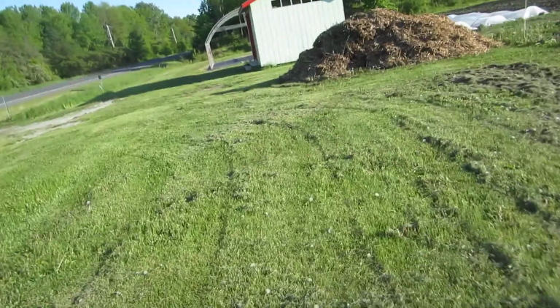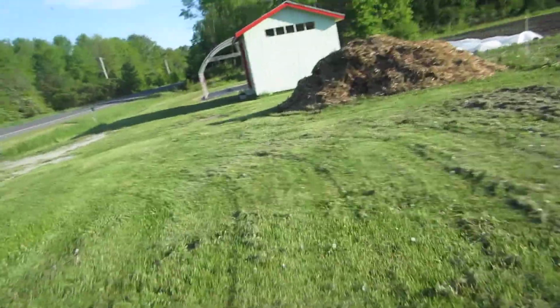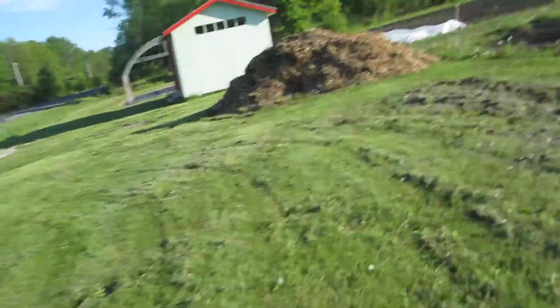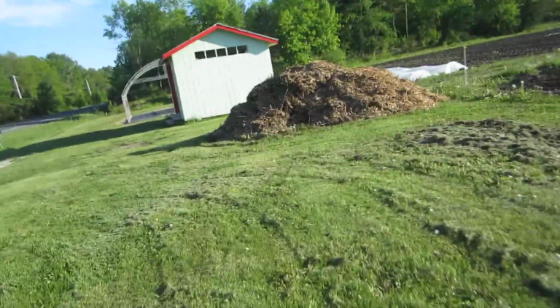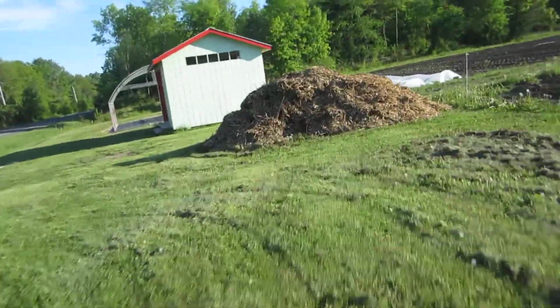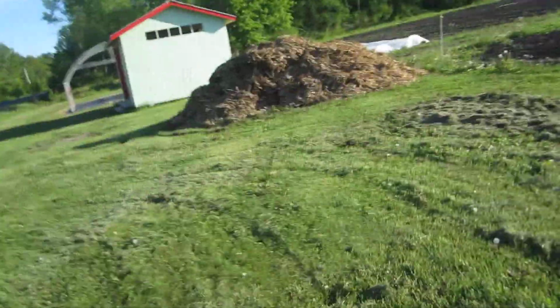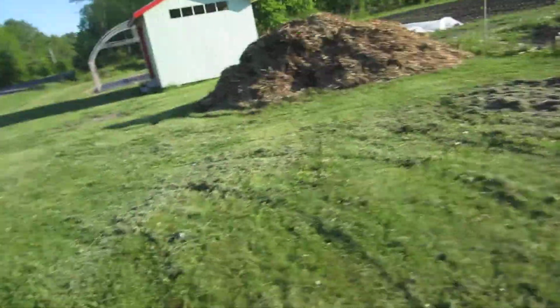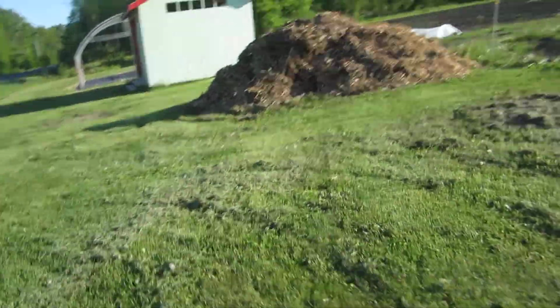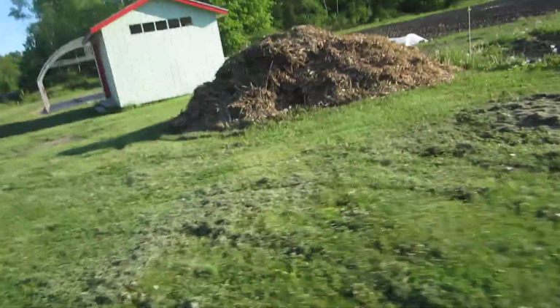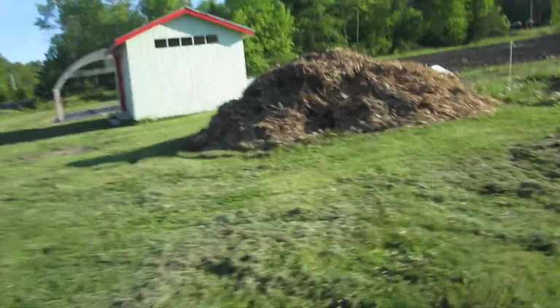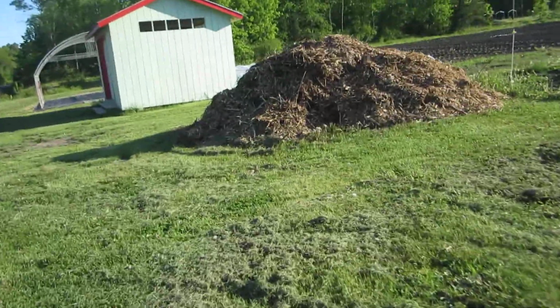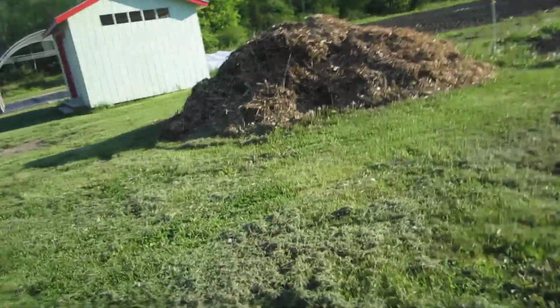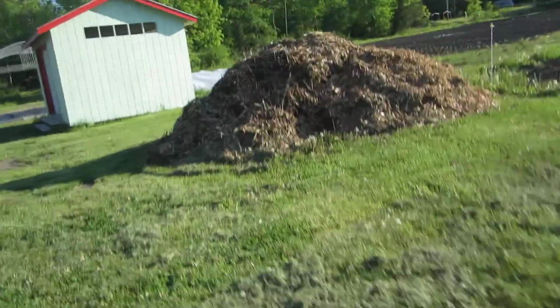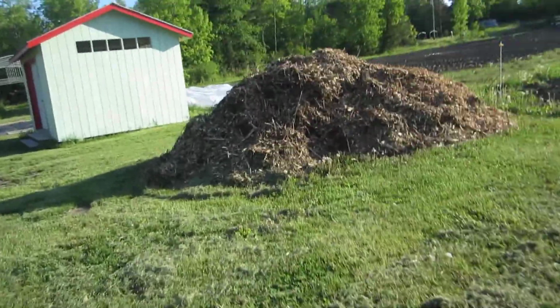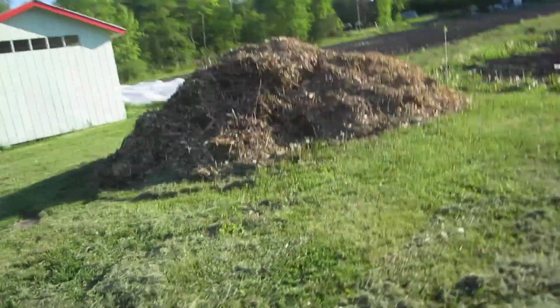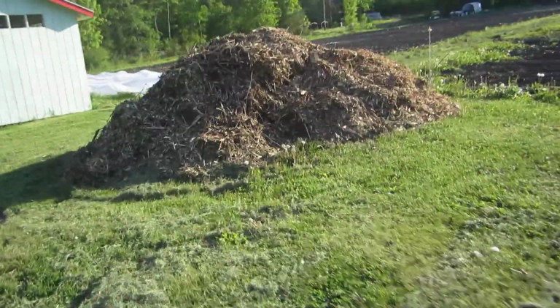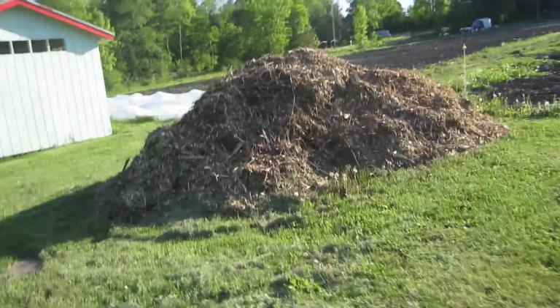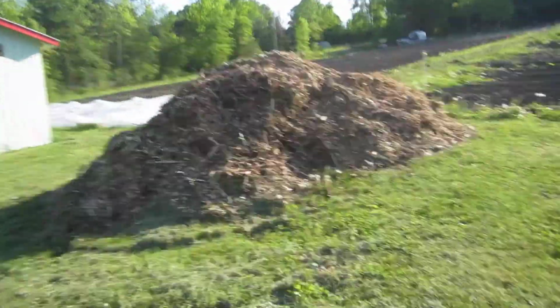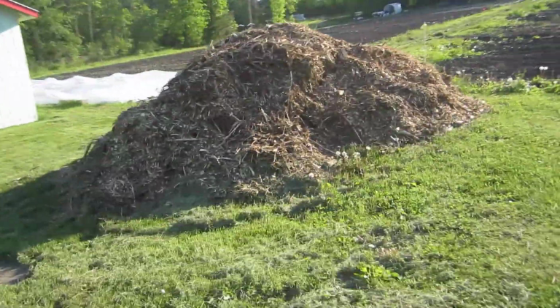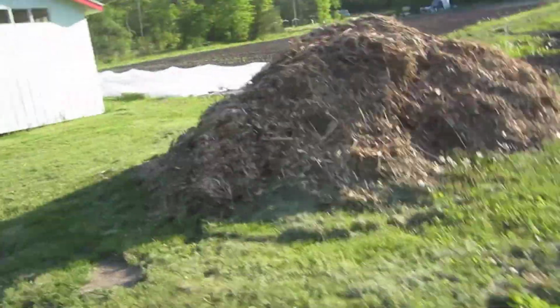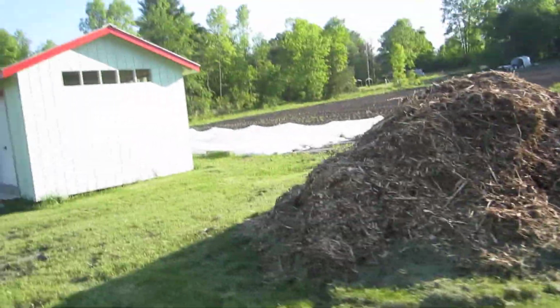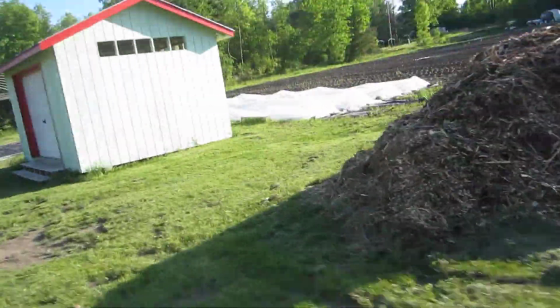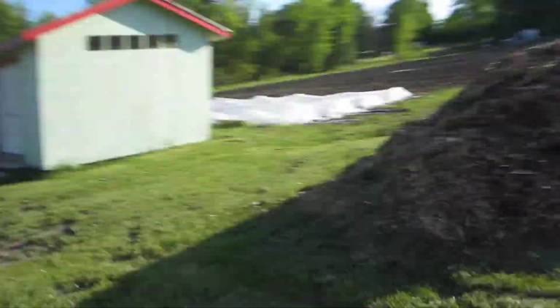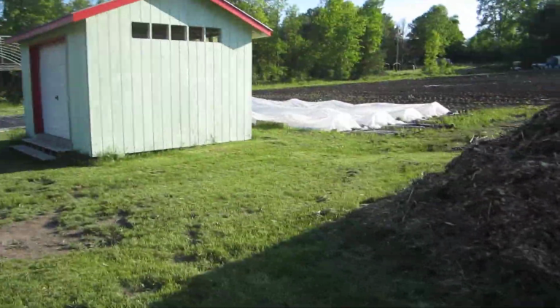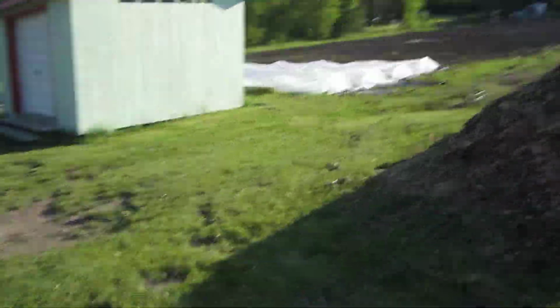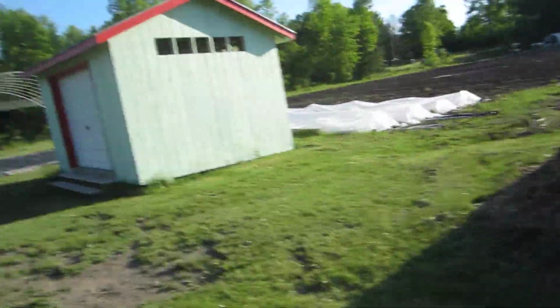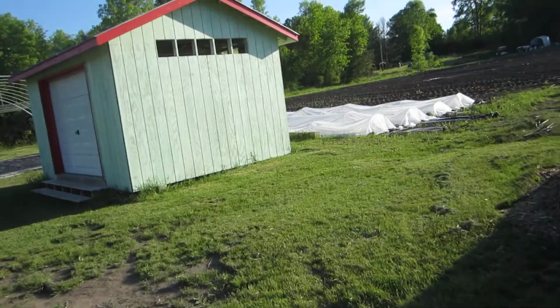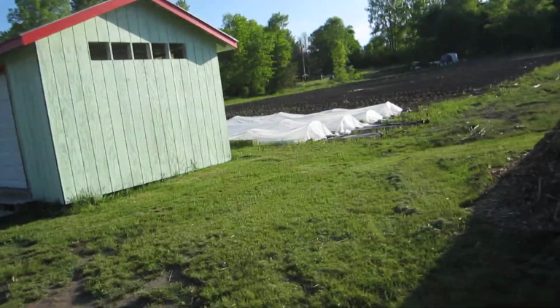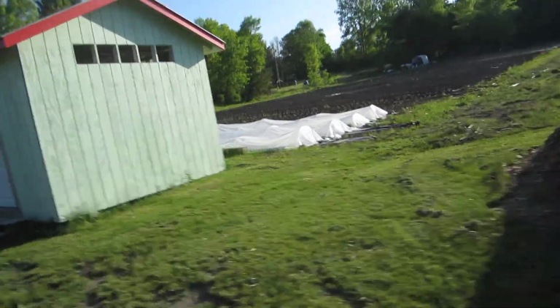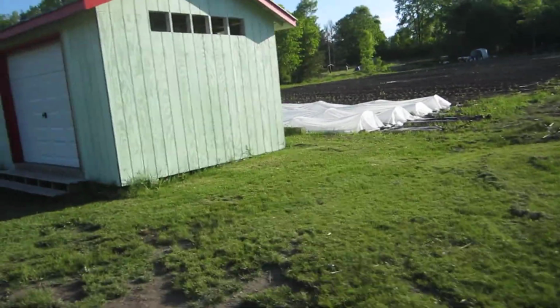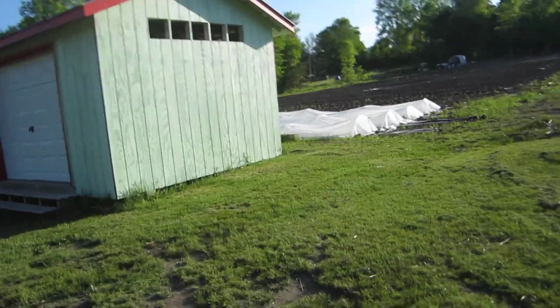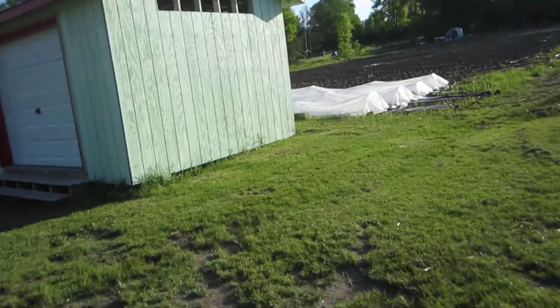We were blessed with a load of tree trimming shavings the other day. This will be our farm stand when we have enough stuff to put in it.